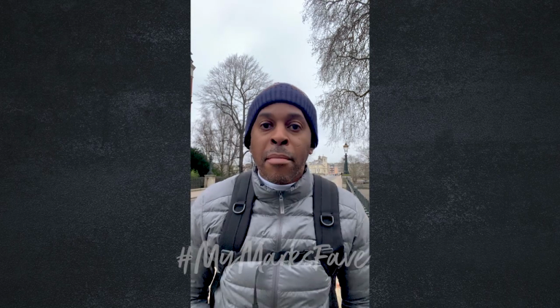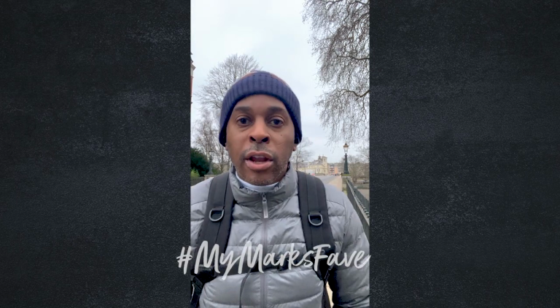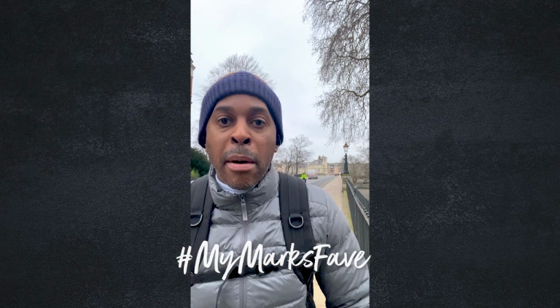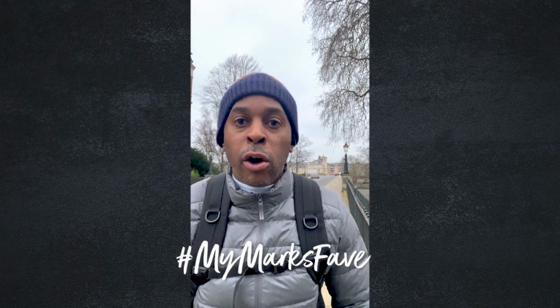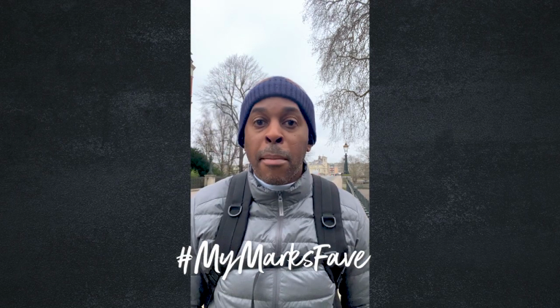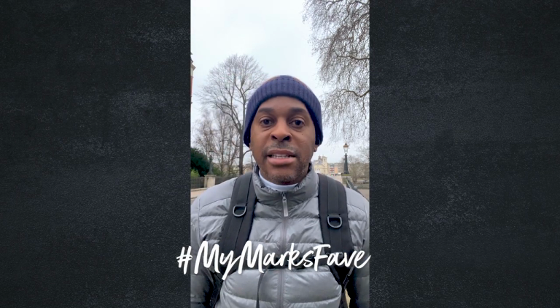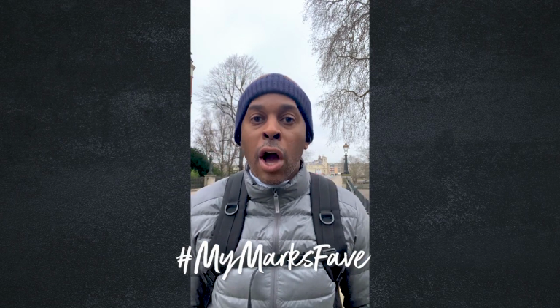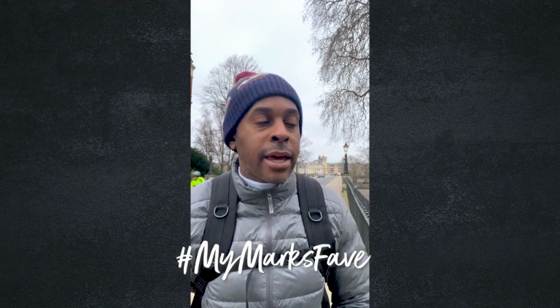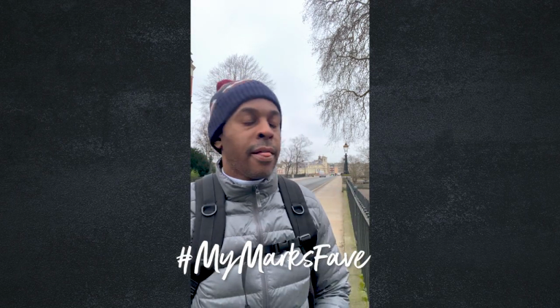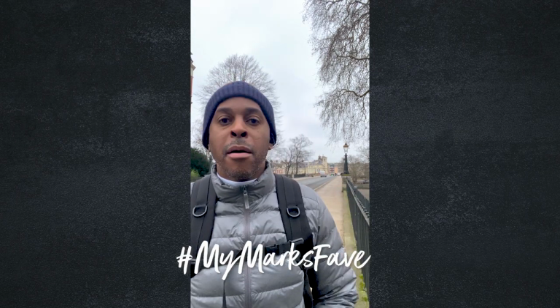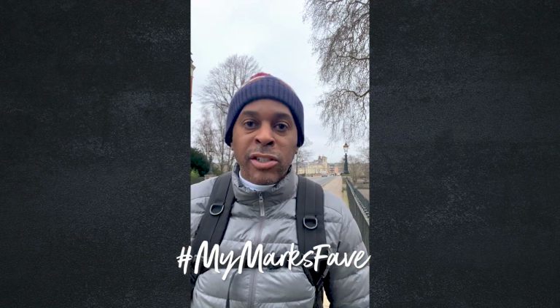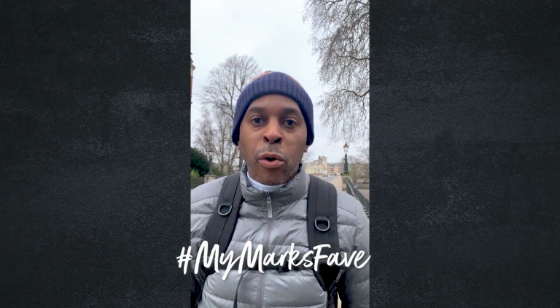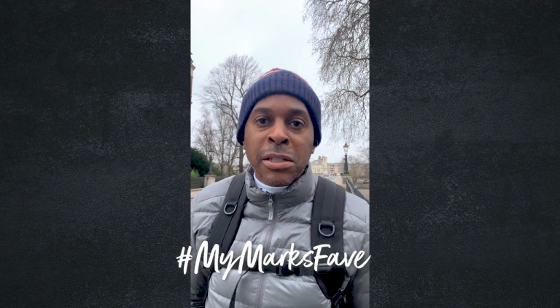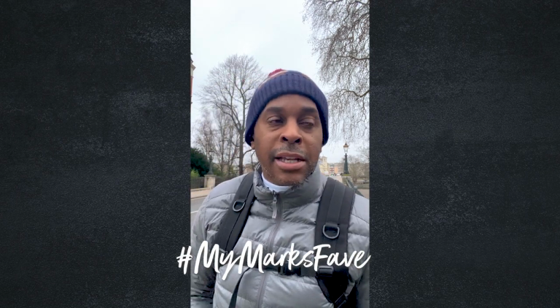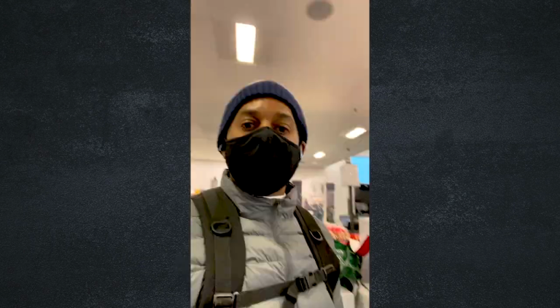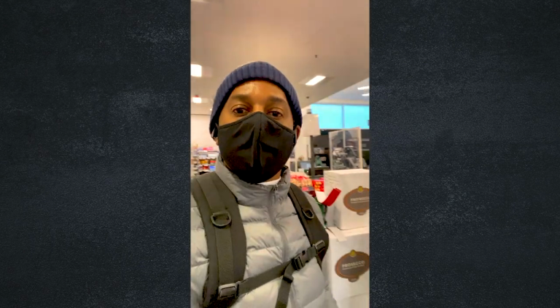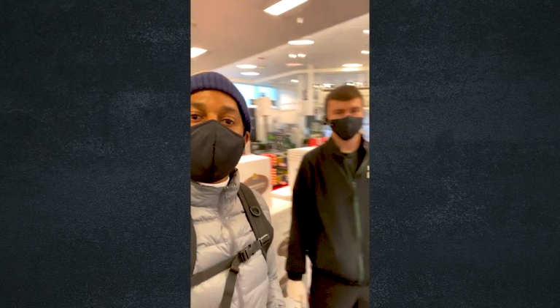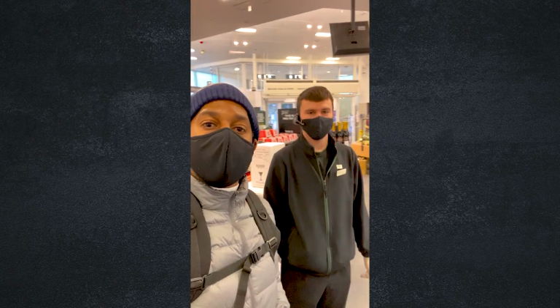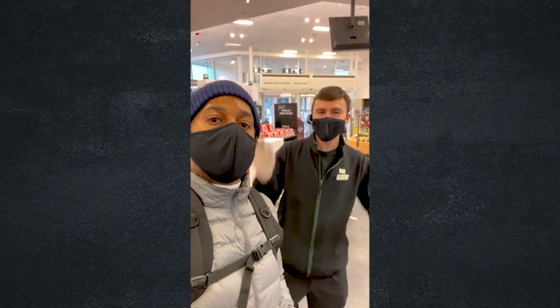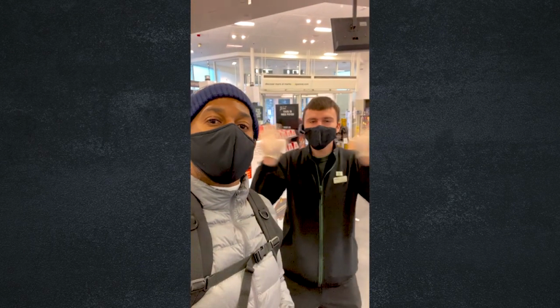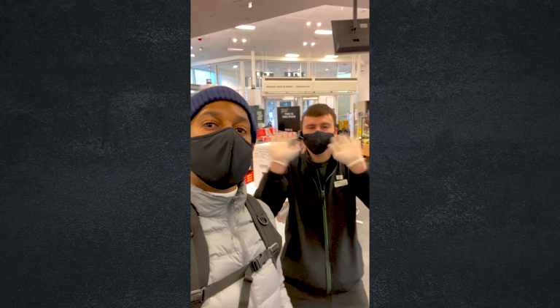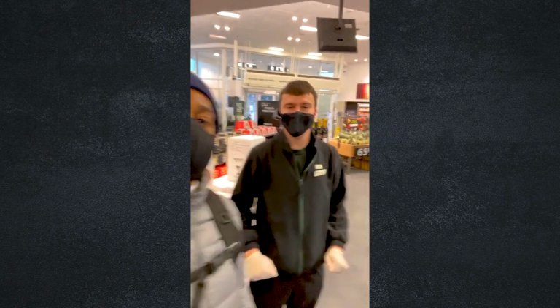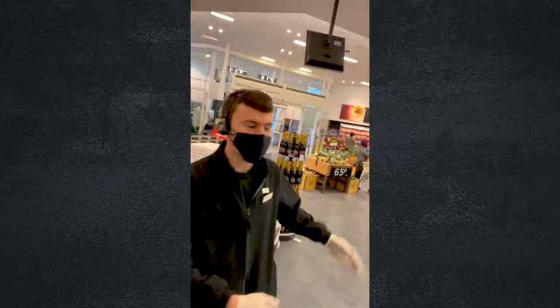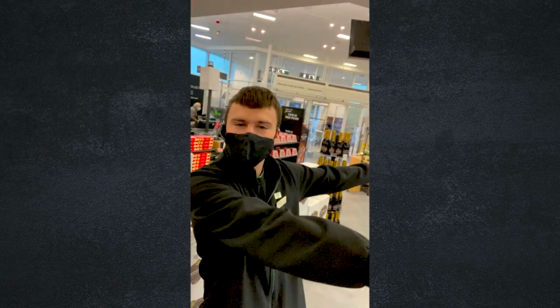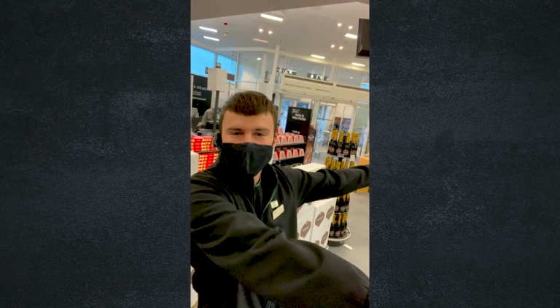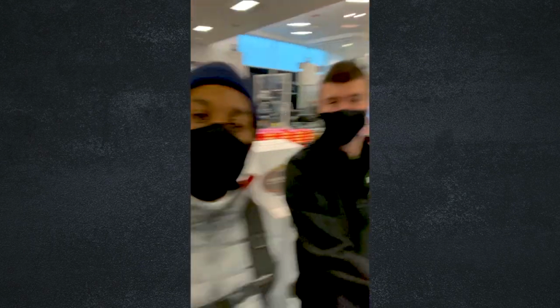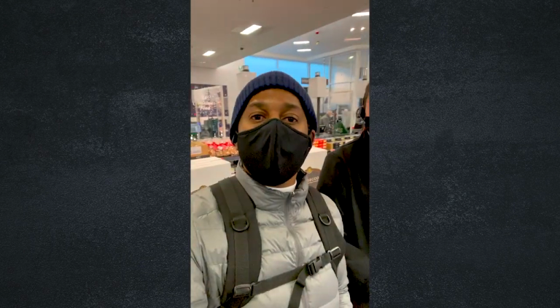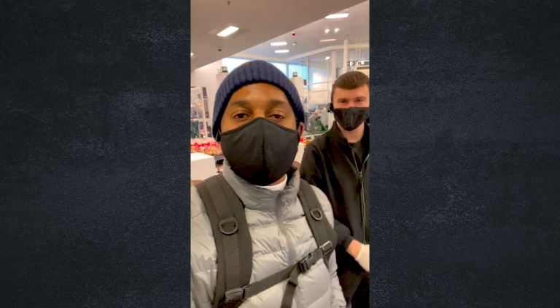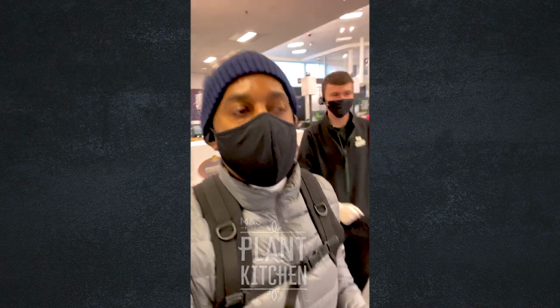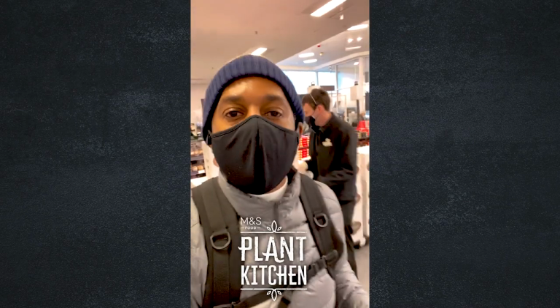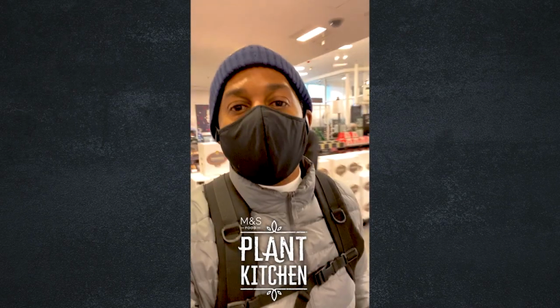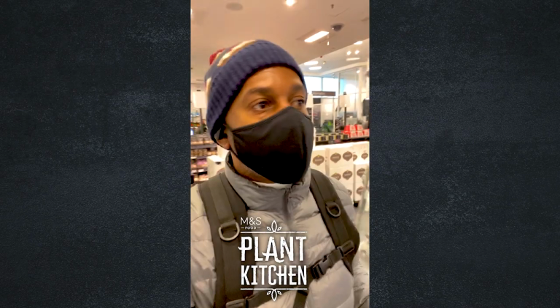It might look like I'm about to go on some massive long hike but I'm actually just going to walk to Marks and Spencer. This is Mark — he looks after meat, fish, and poultry. Not interested, because I'm all about Plant Kitchen this month.